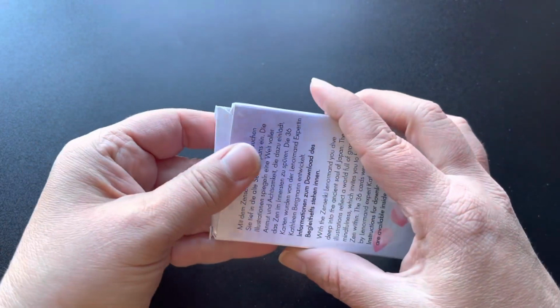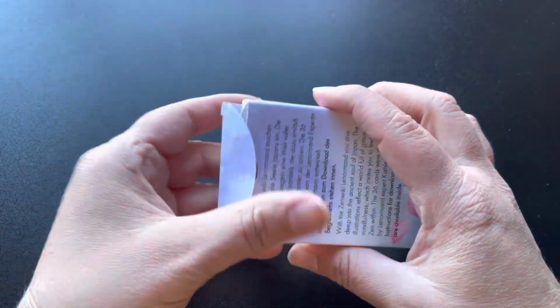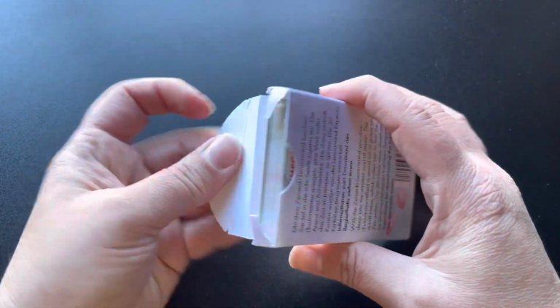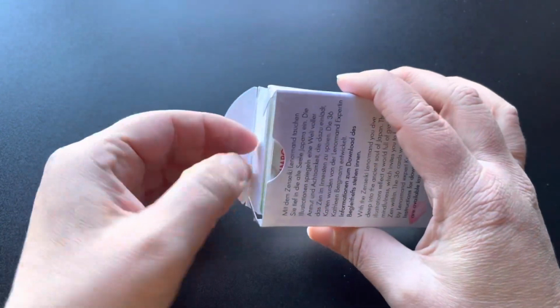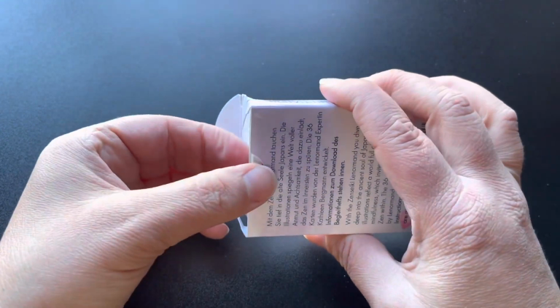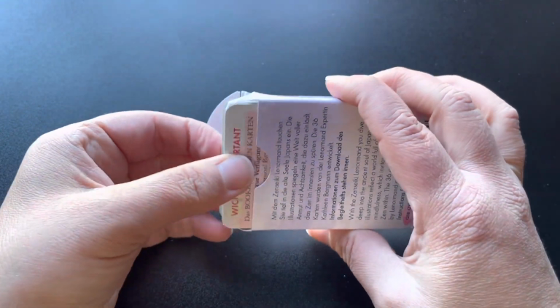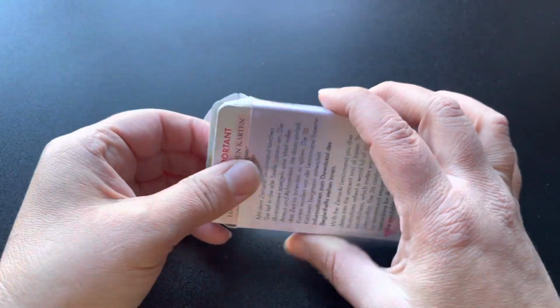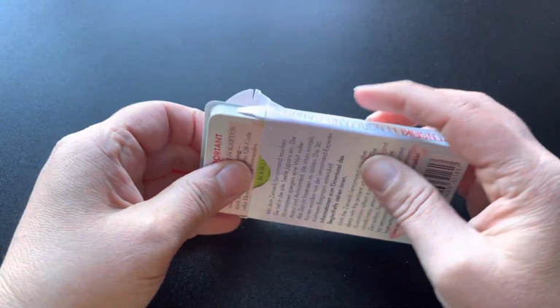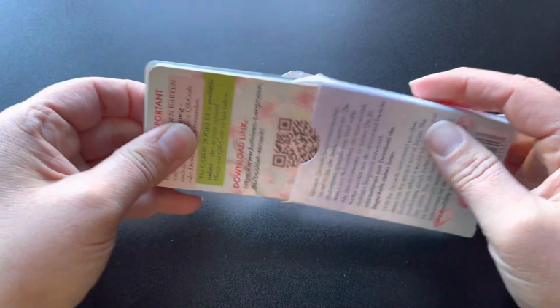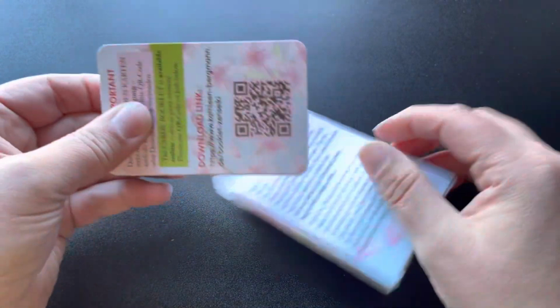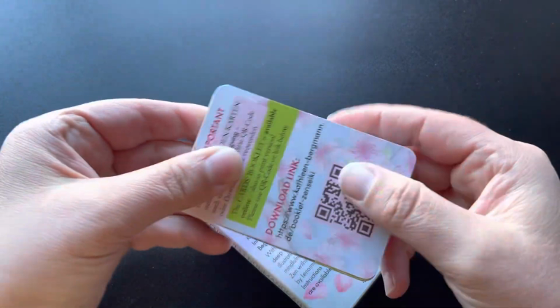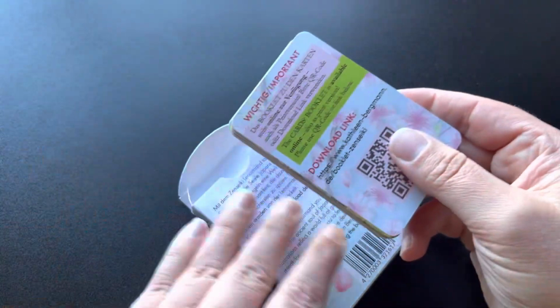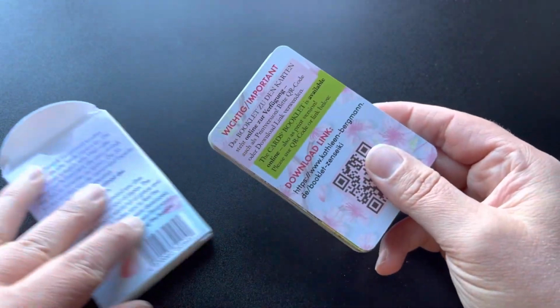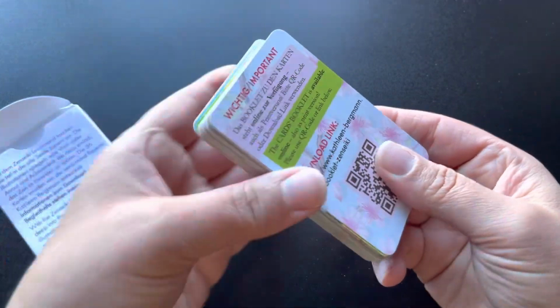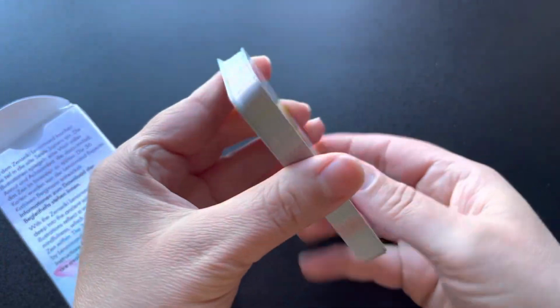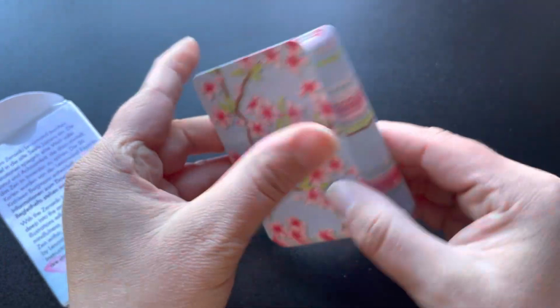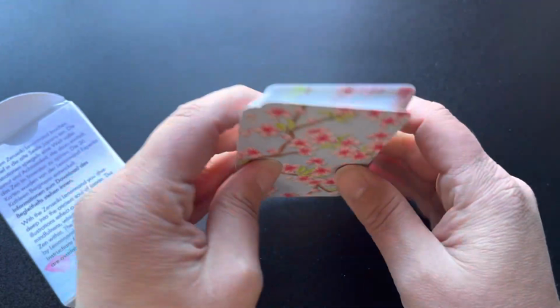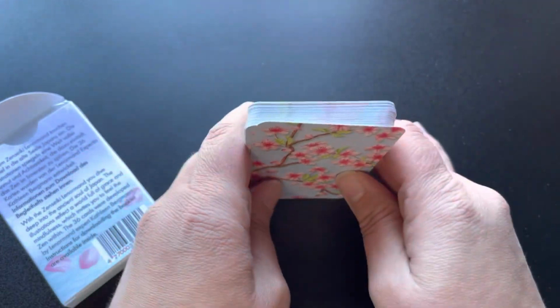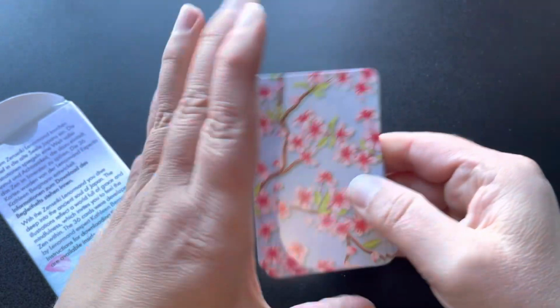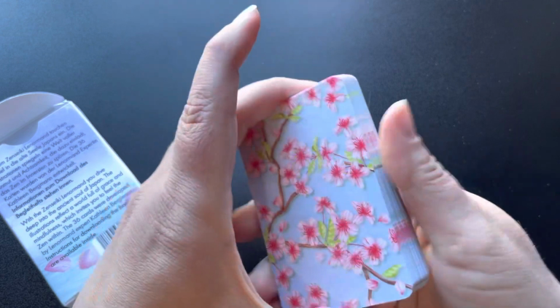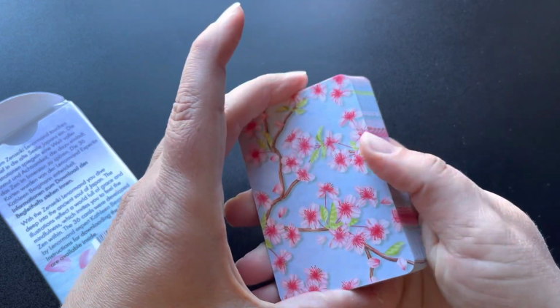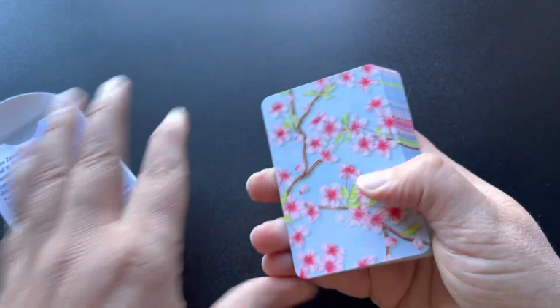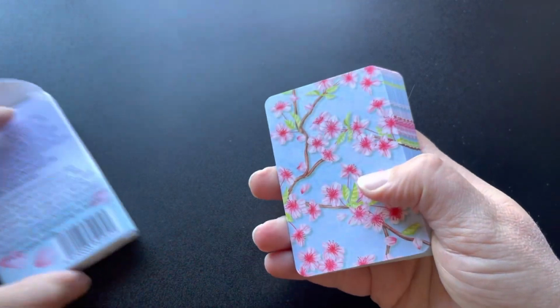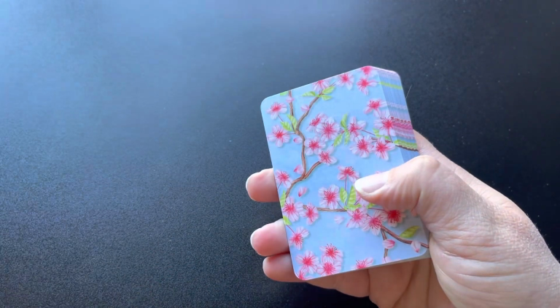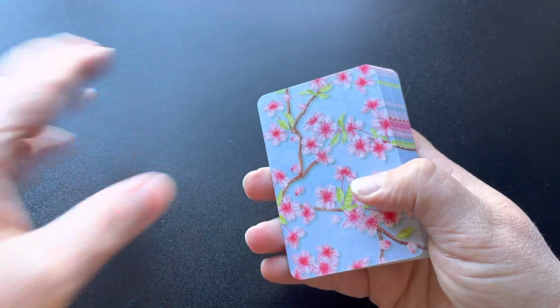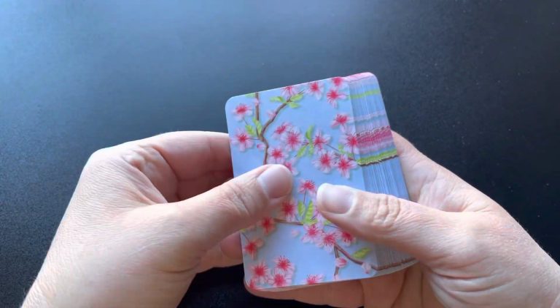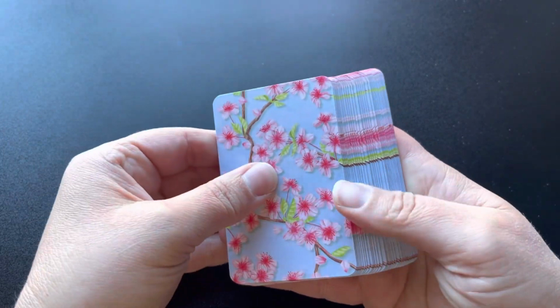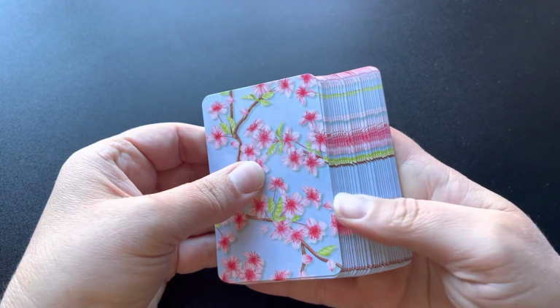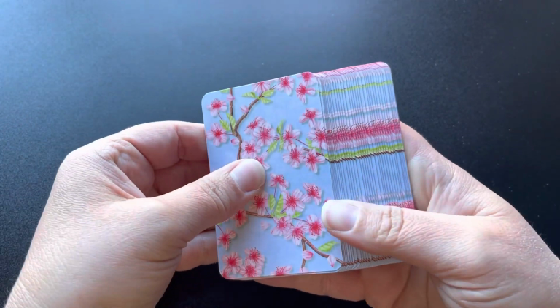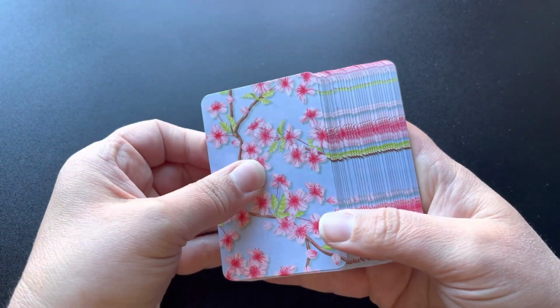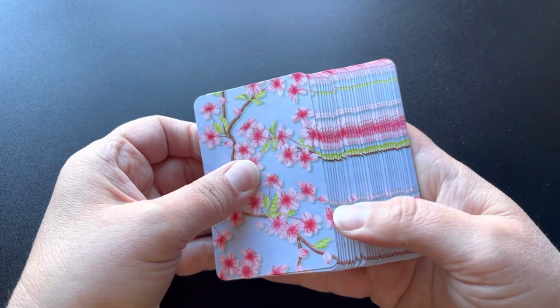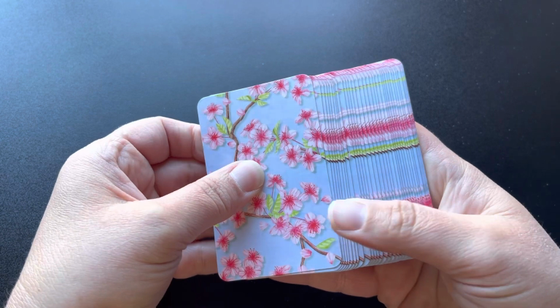I love everything Japan. Japan is a gorgeous place and I'm a fan of old samurai movies and things like that. So I had to get this deck when I saw it.